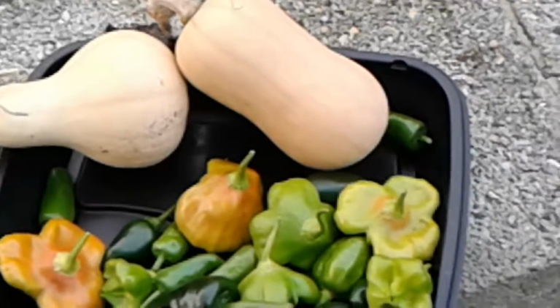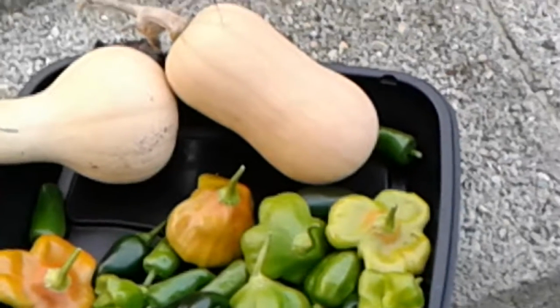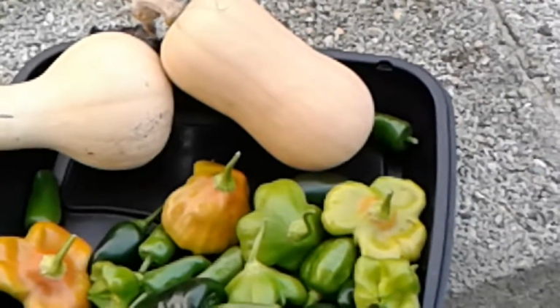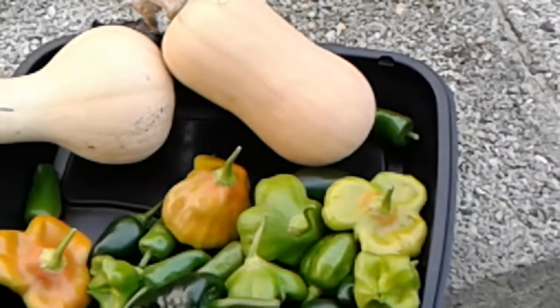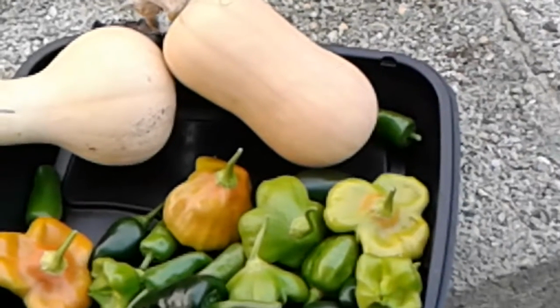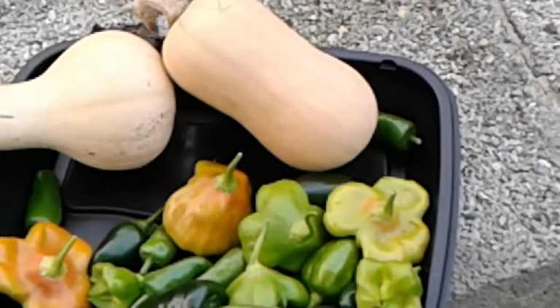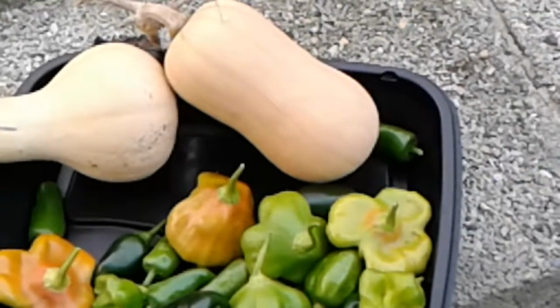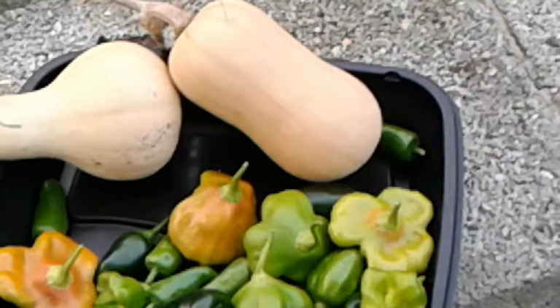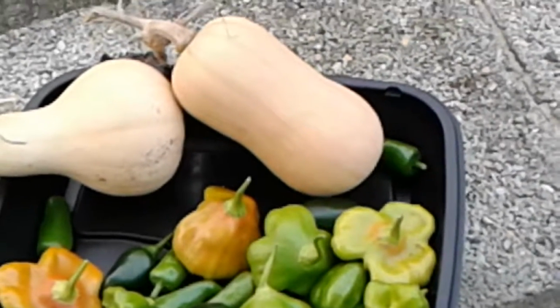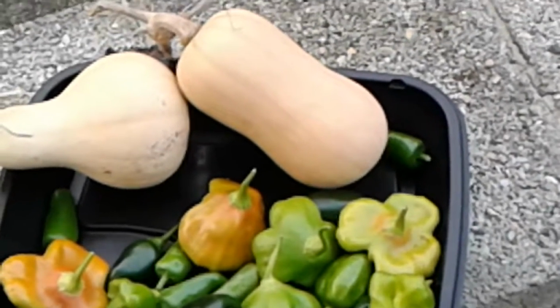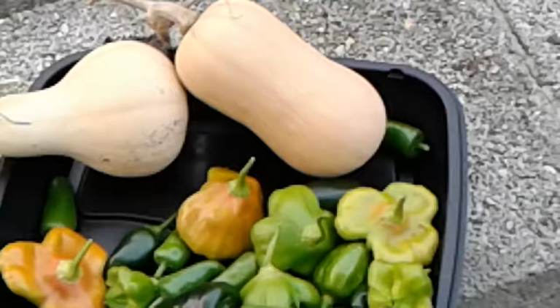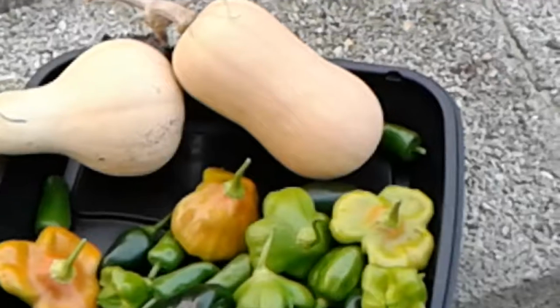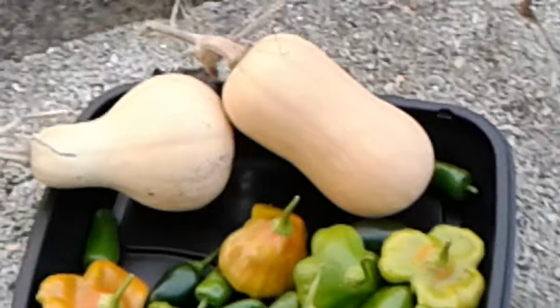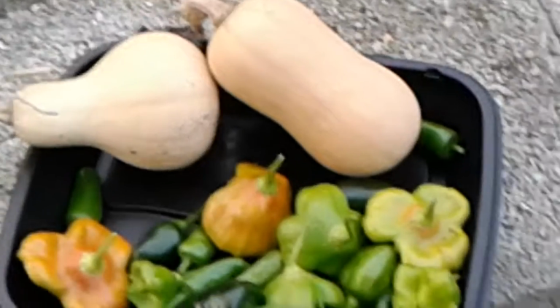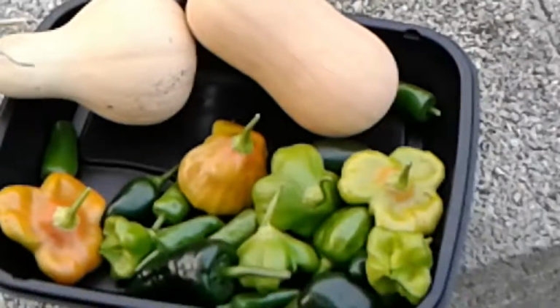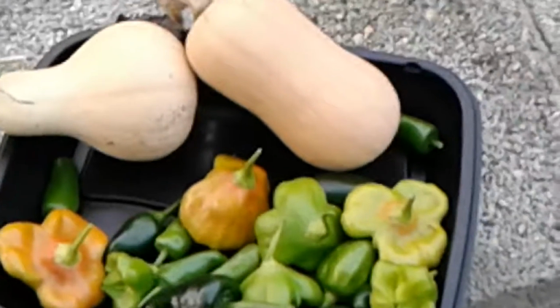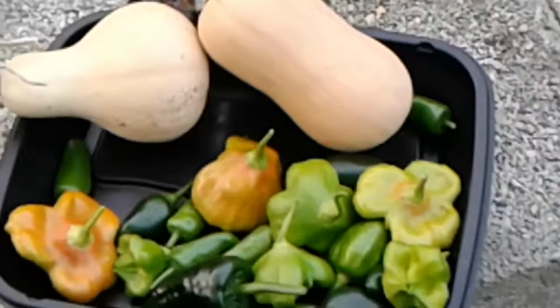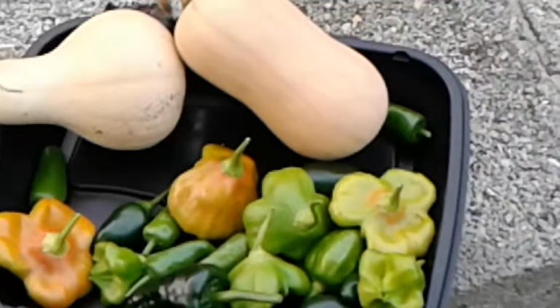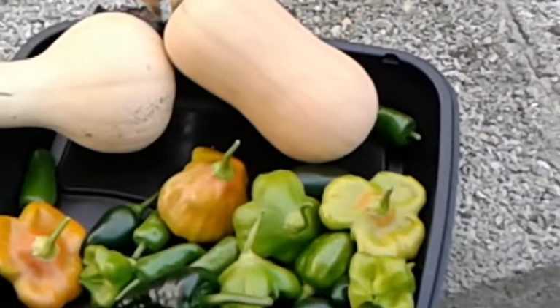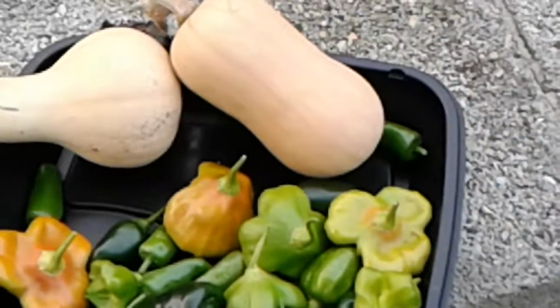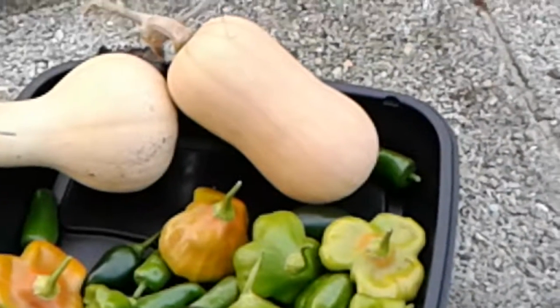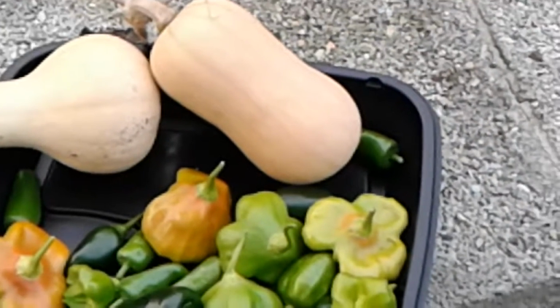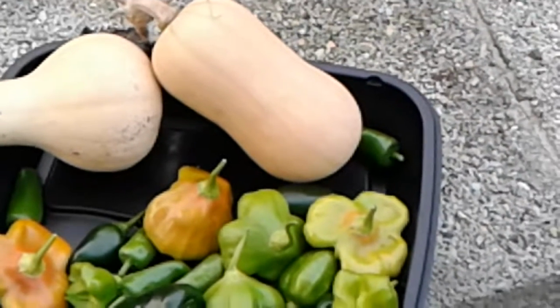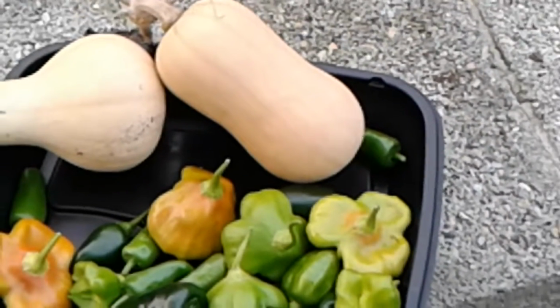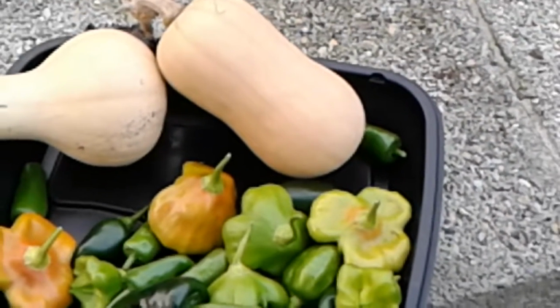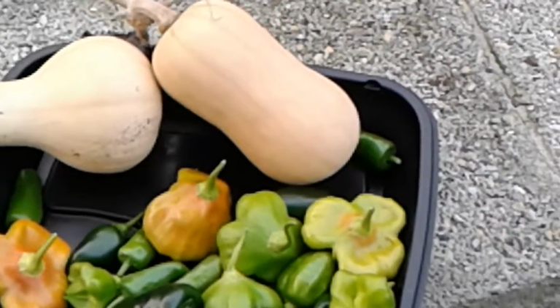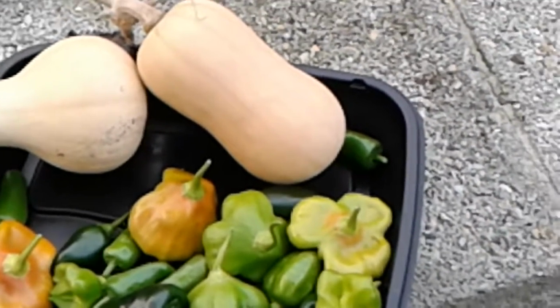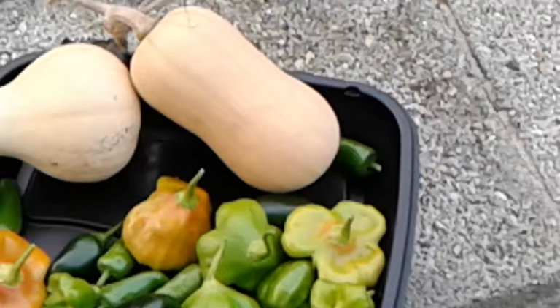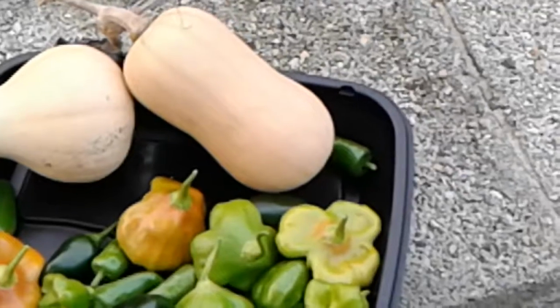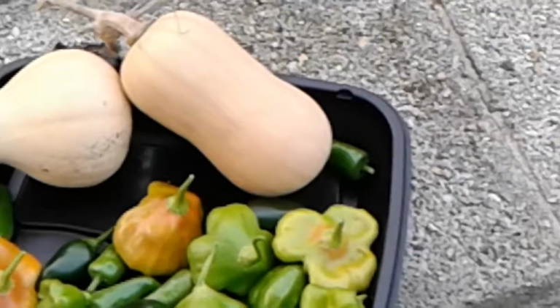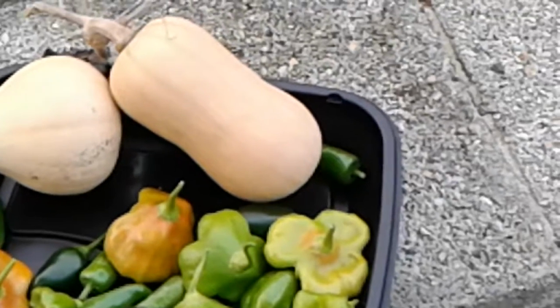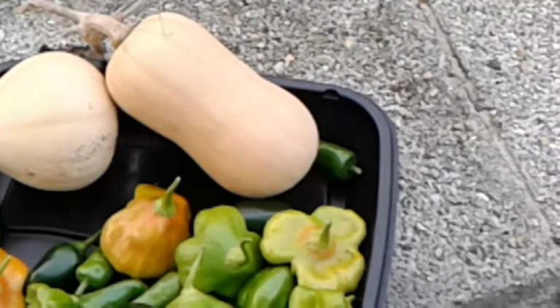And the butternut squash — it's simply time. Anyway, just wanted to share that with you. And as I look over here in the bed — the neighbor's cutting the grass.